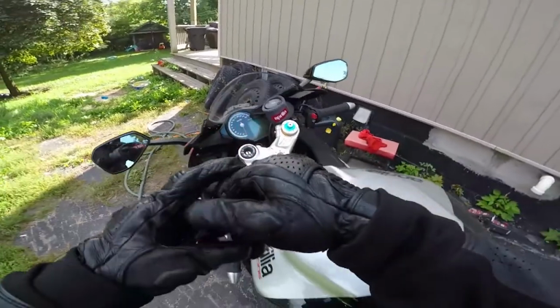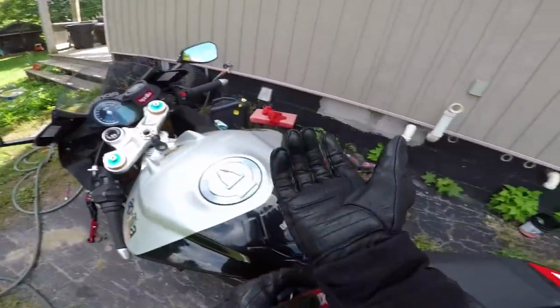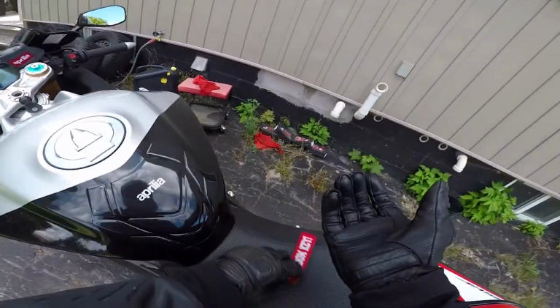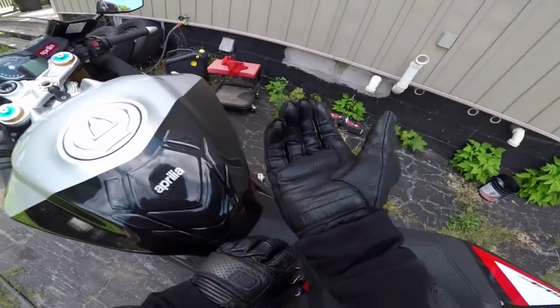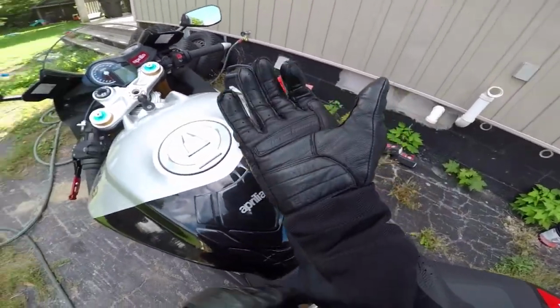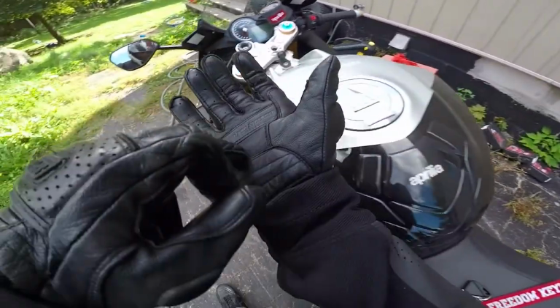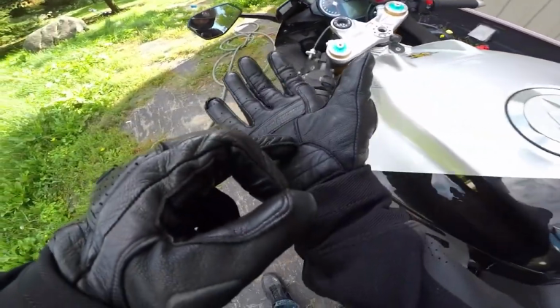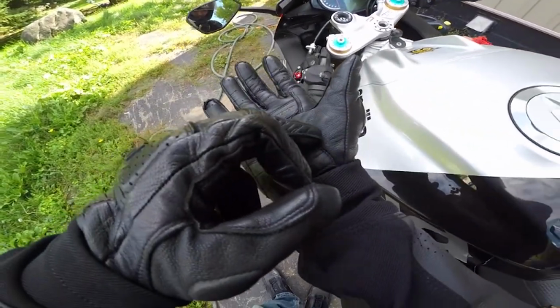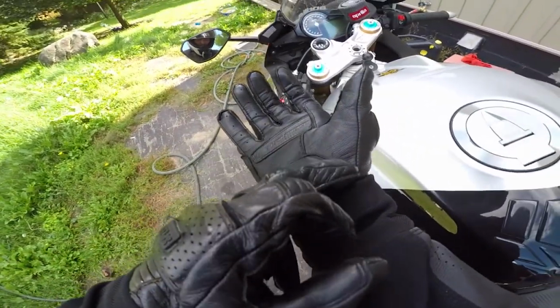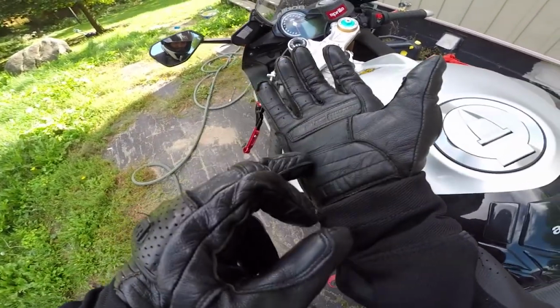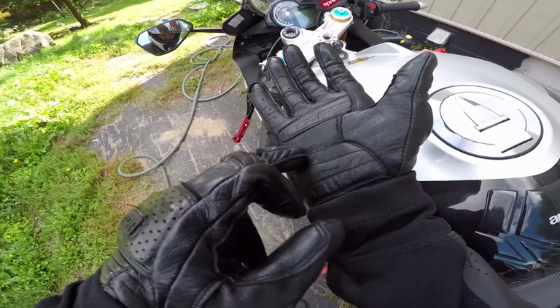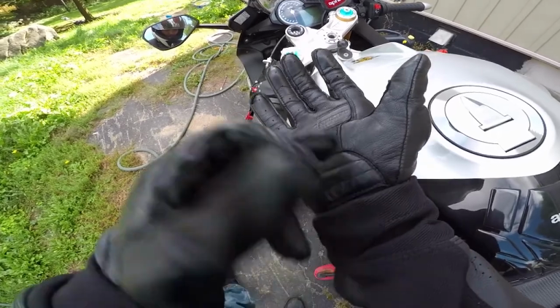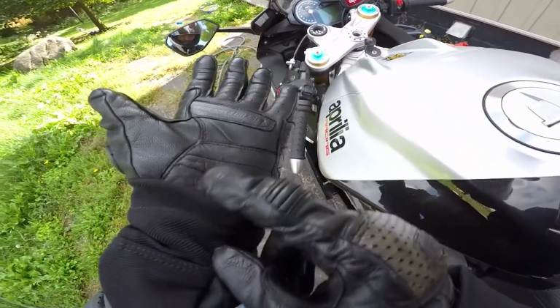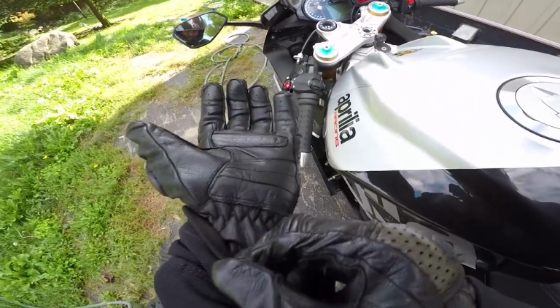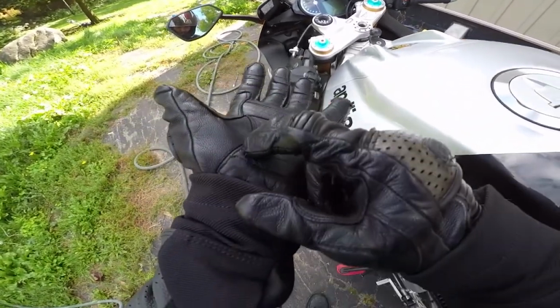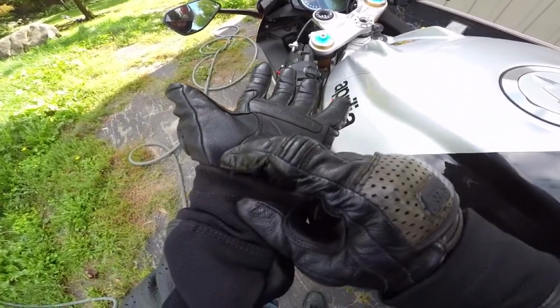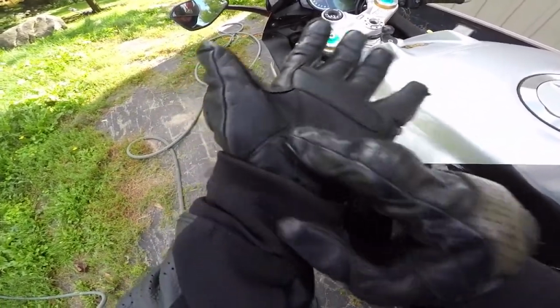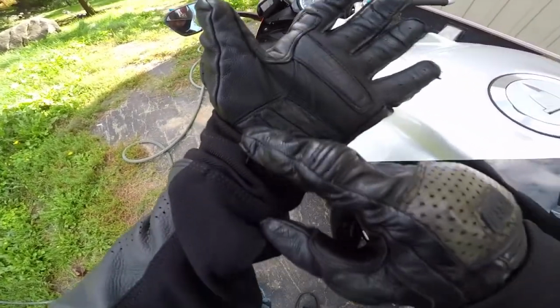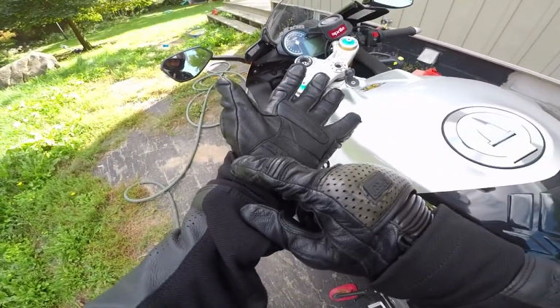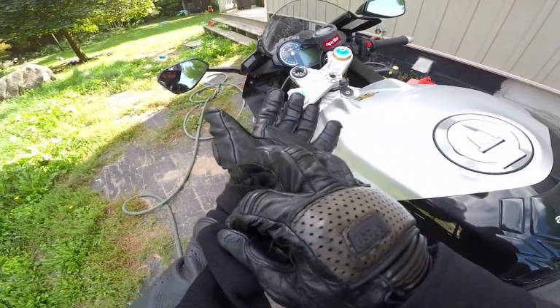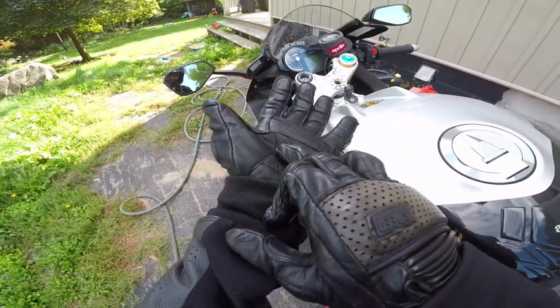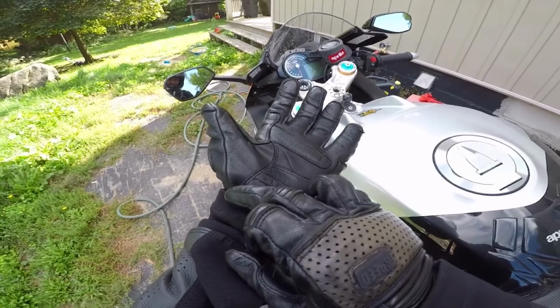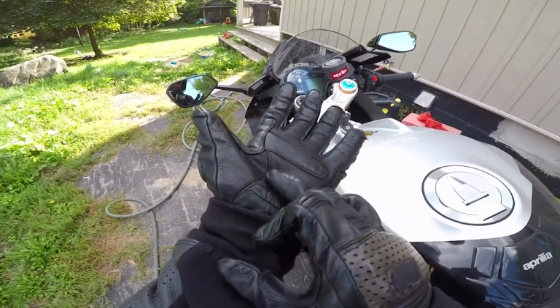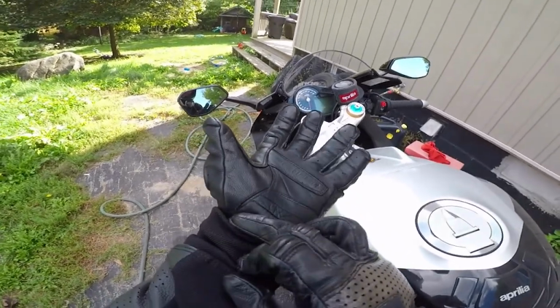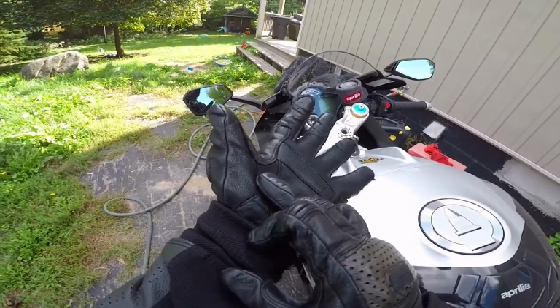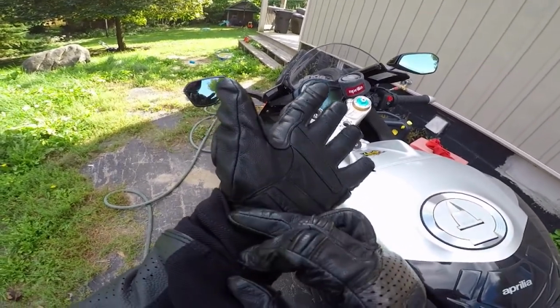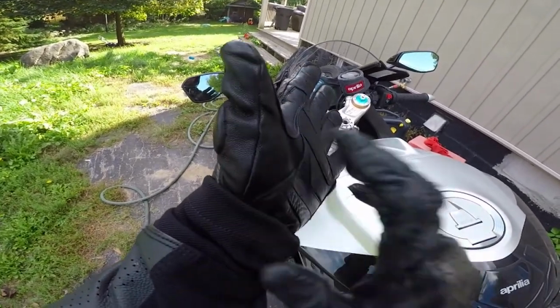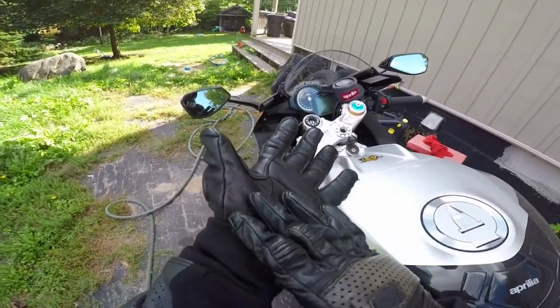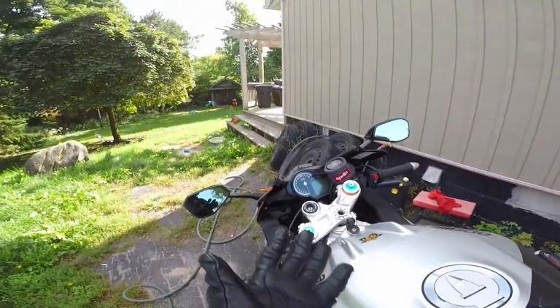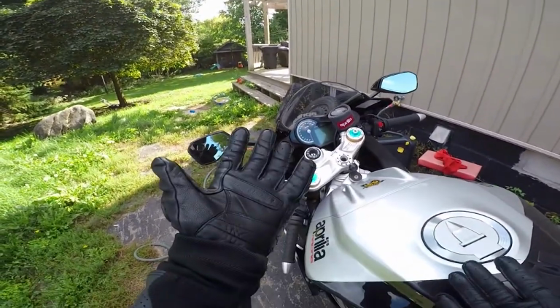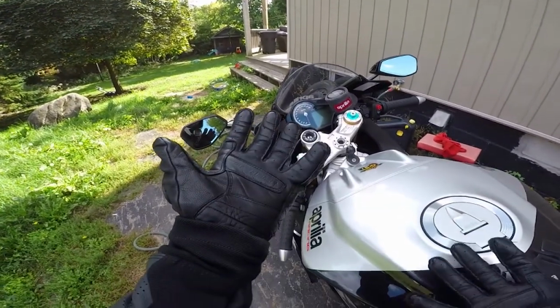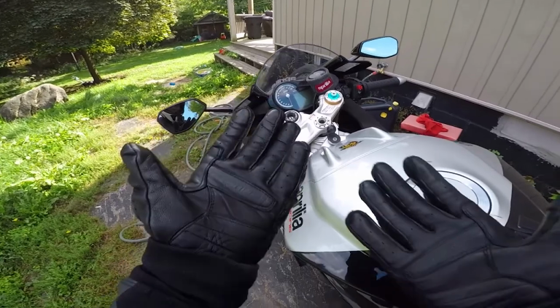Yeah, but seriously, right in here — that's where I was getting the pressure points, right there on this line, right on that stitch. That's bullshit. I don't get them now, but it took like two months of me wearing them.